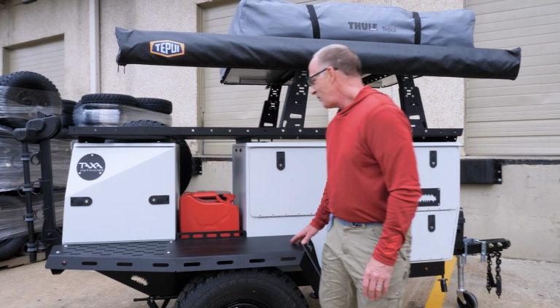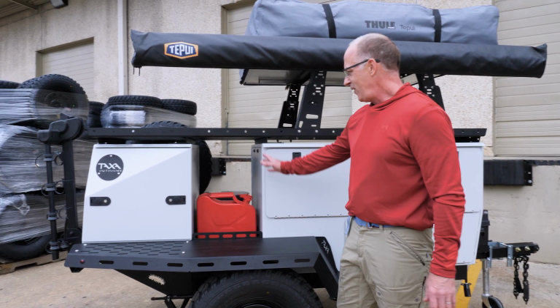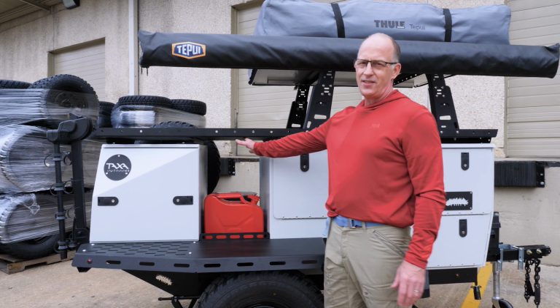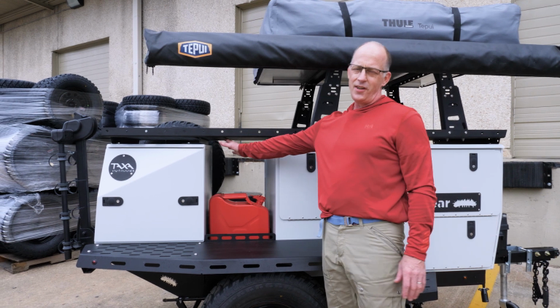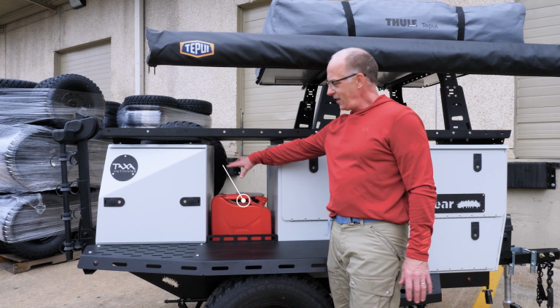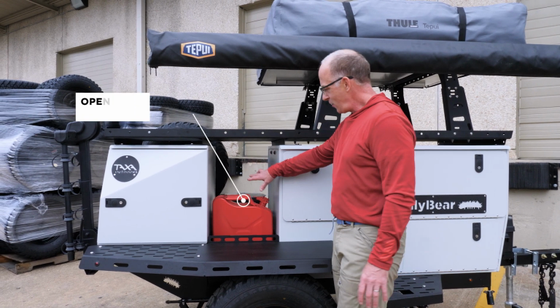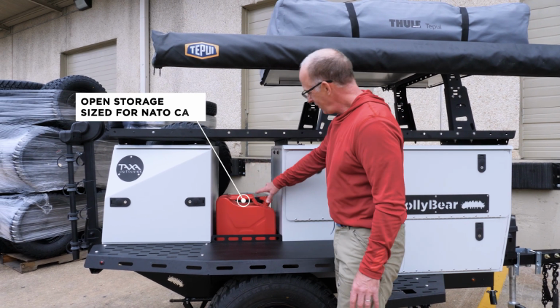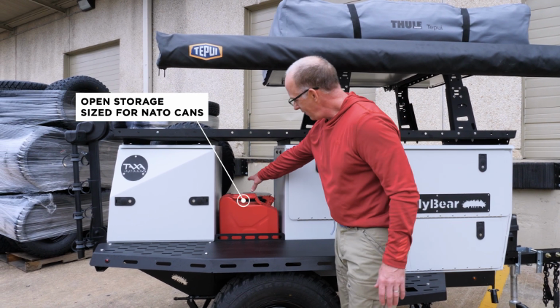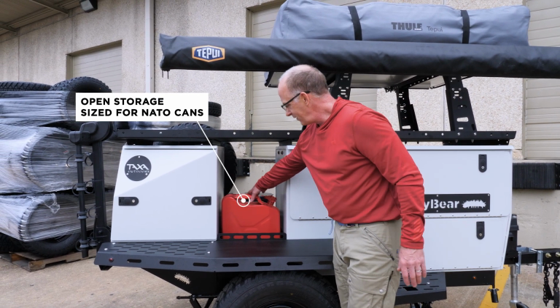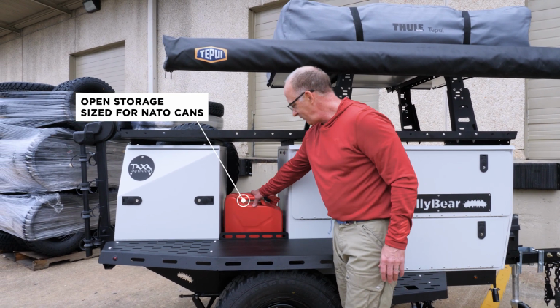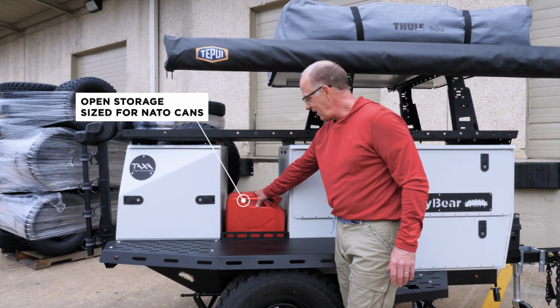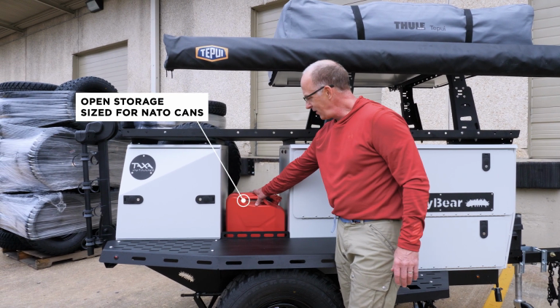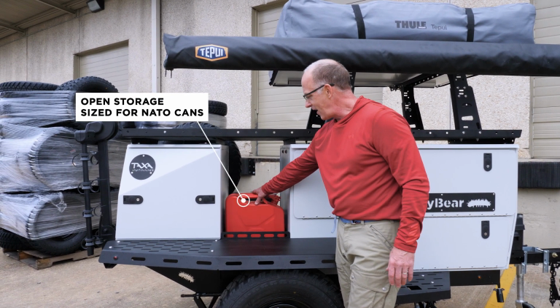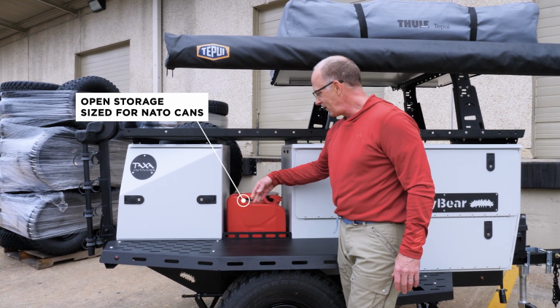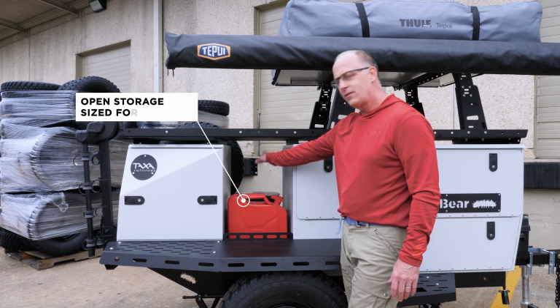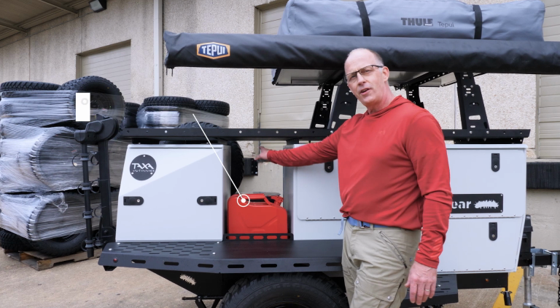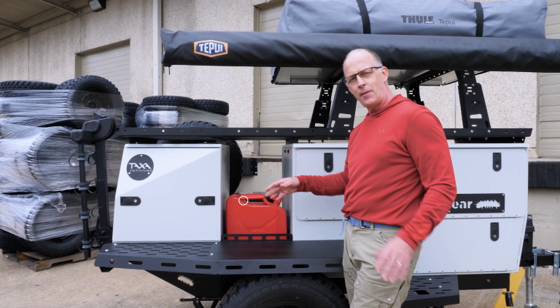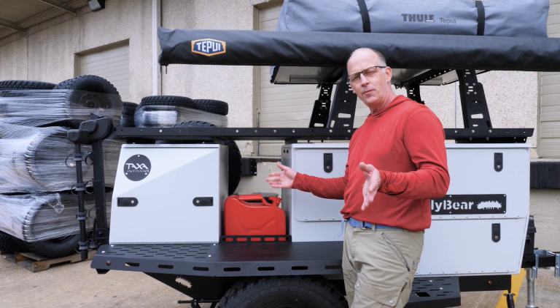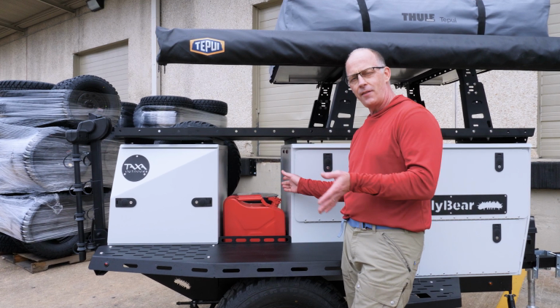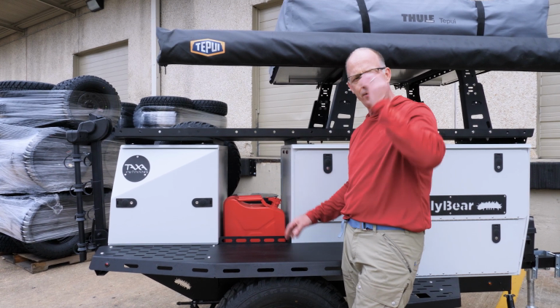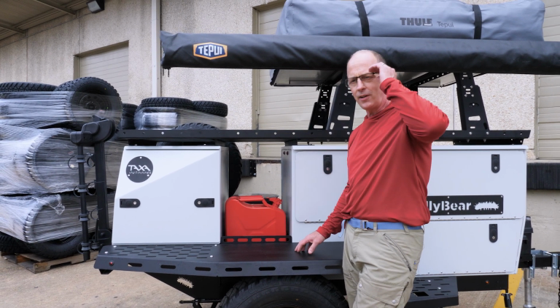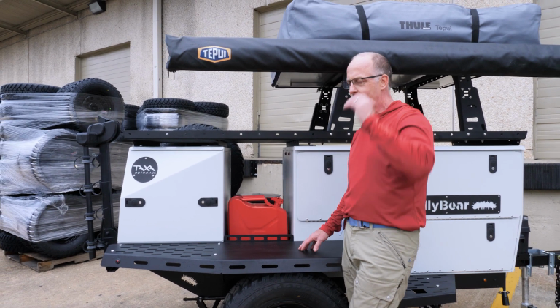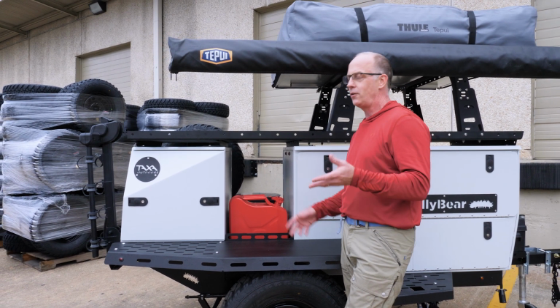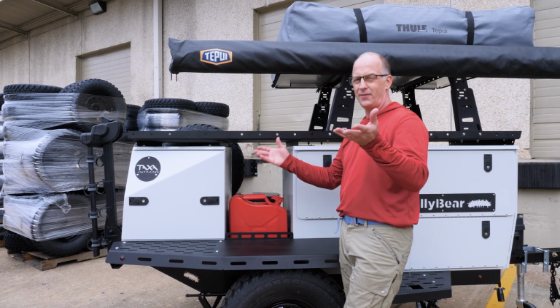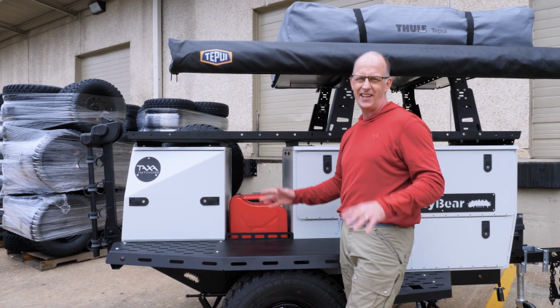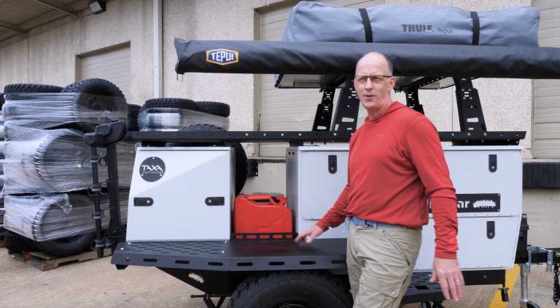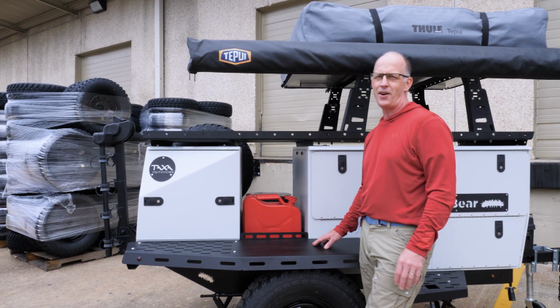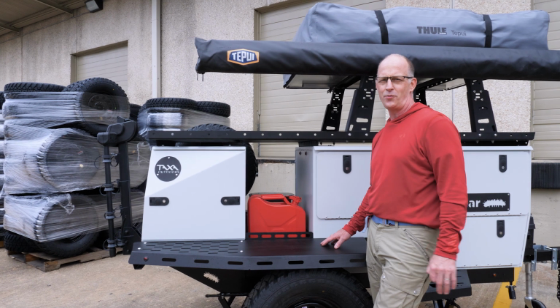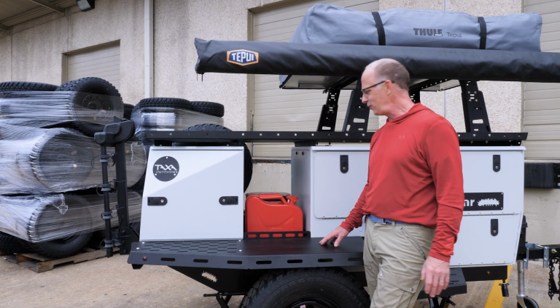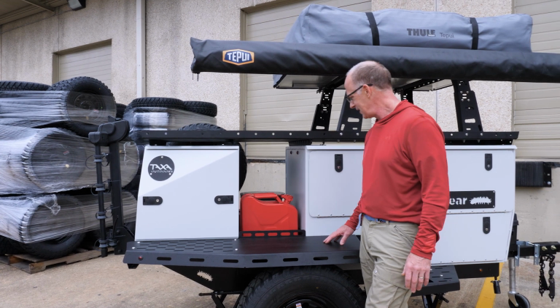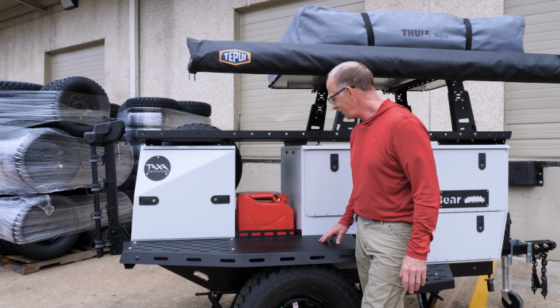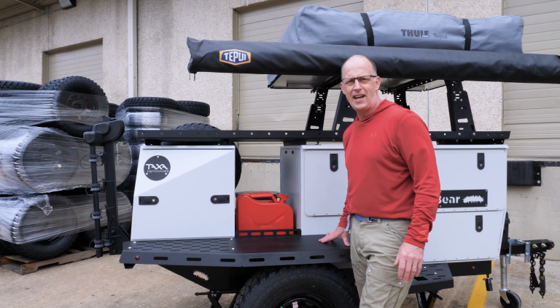We have this storage area that's open air. It's sized for NATO cans. You can get five NATO cans across, so that means you can bring a lot of extra fuel or a lot of extra water or anything else you want—firewood, wetsuits, scuba tanks.